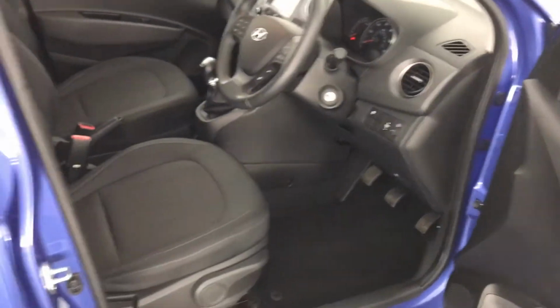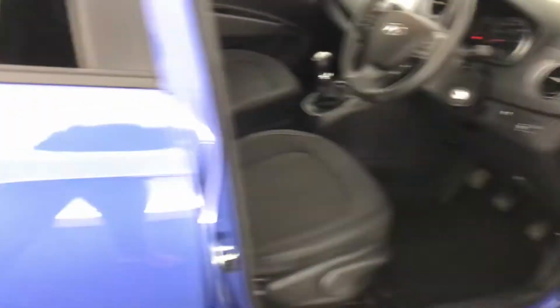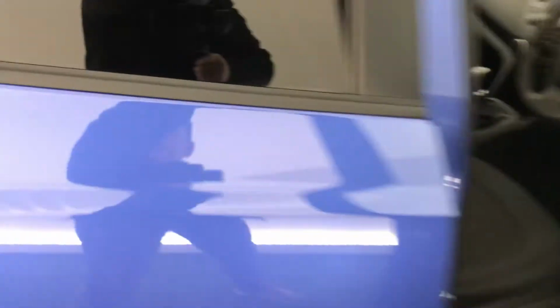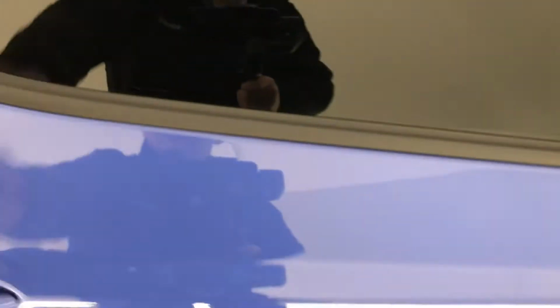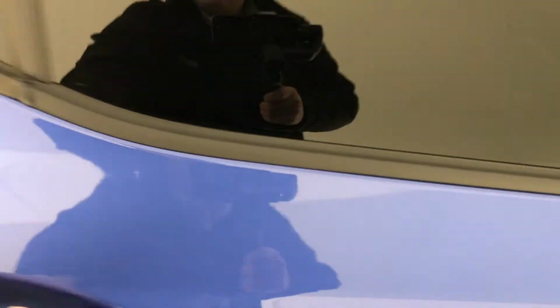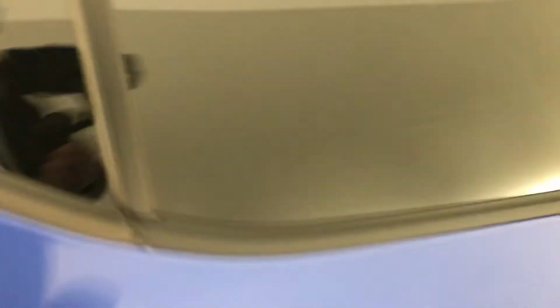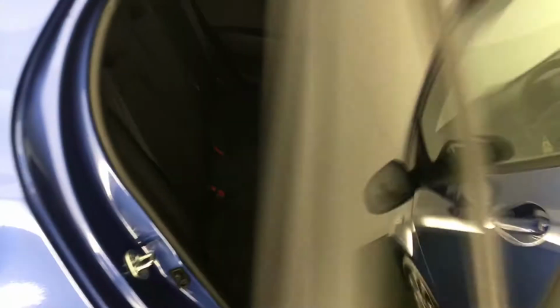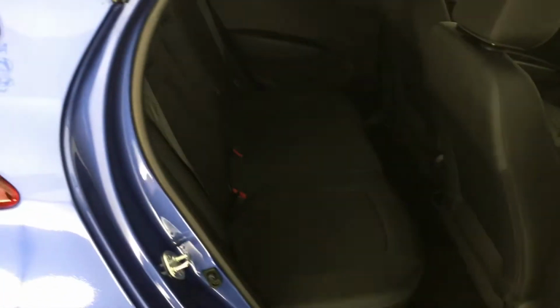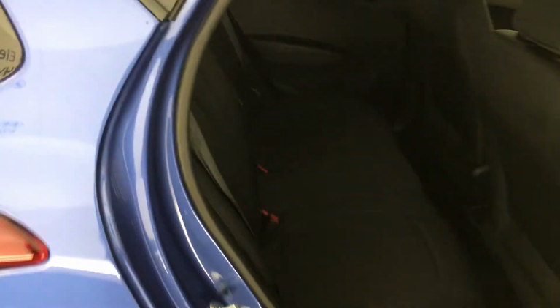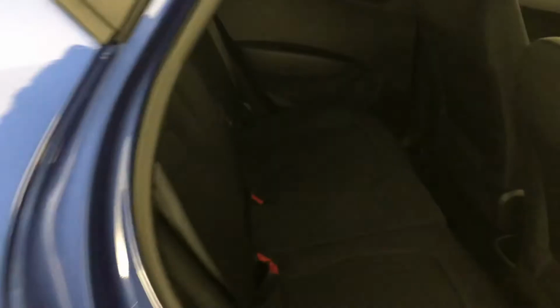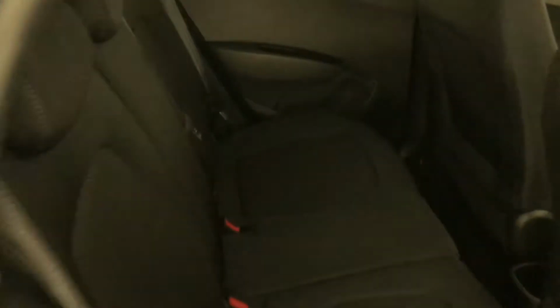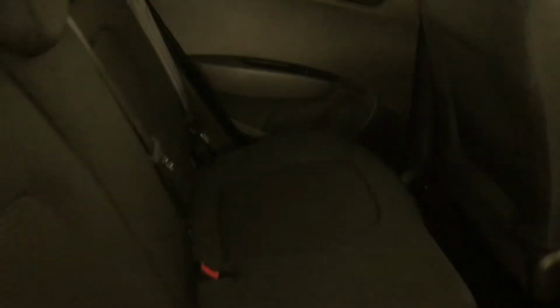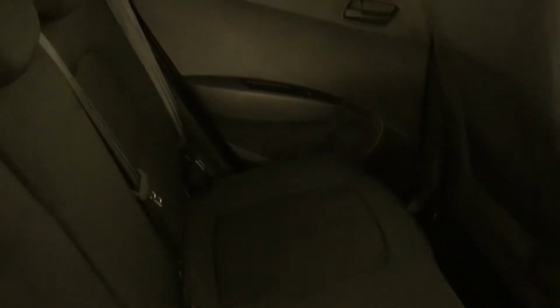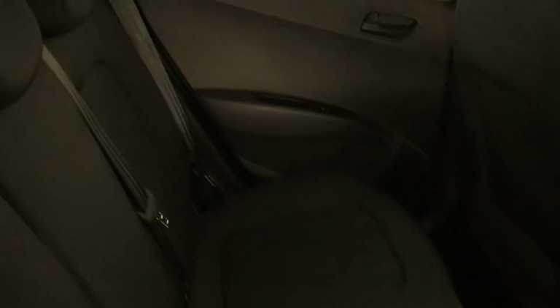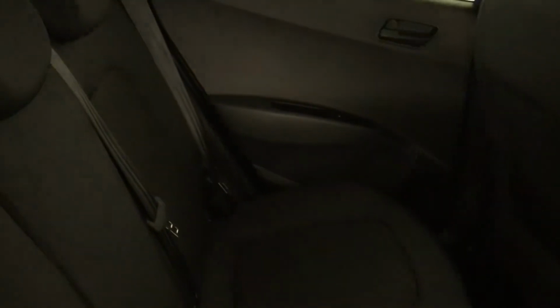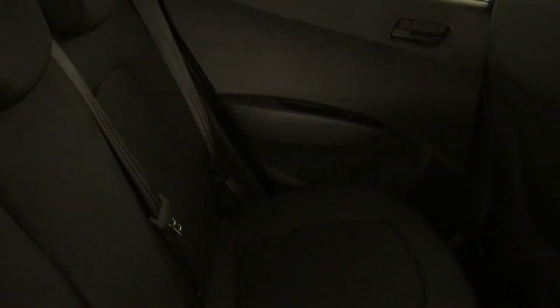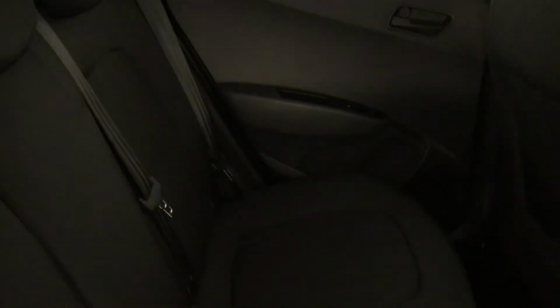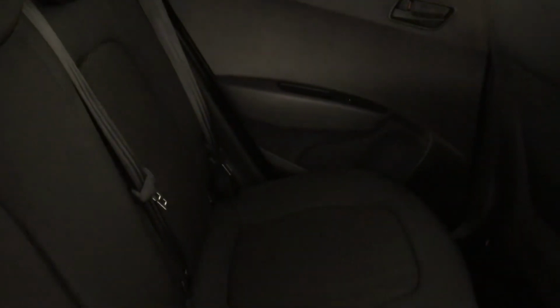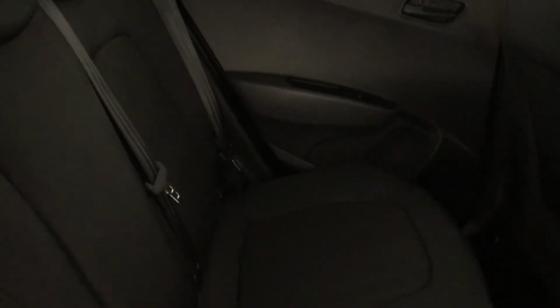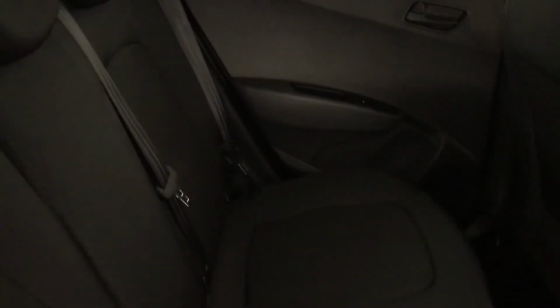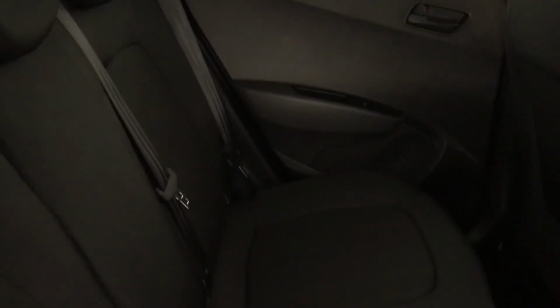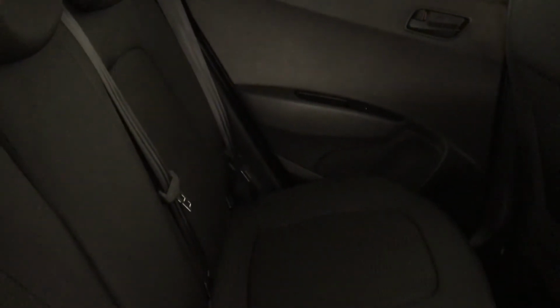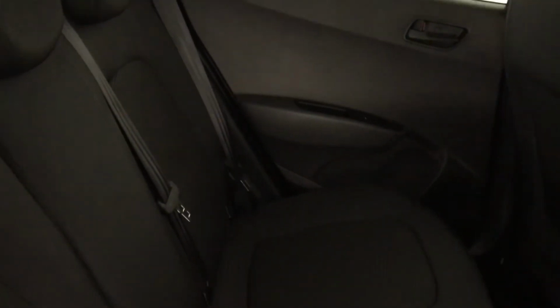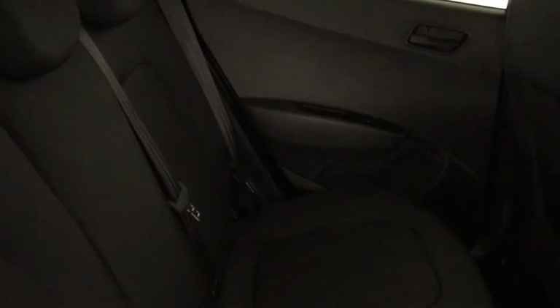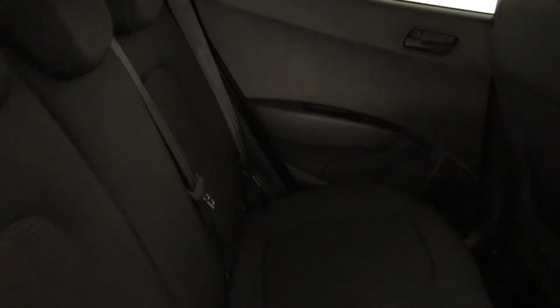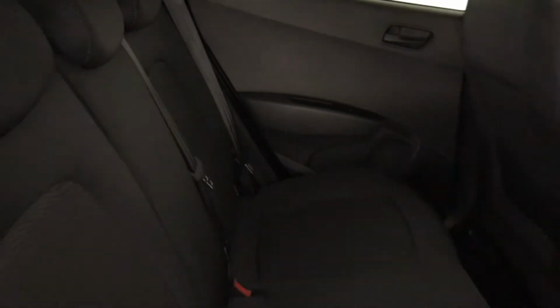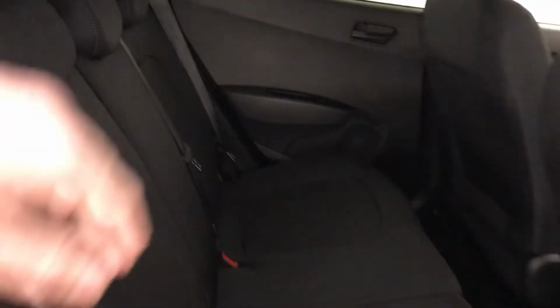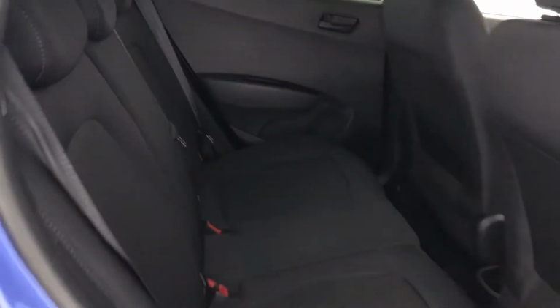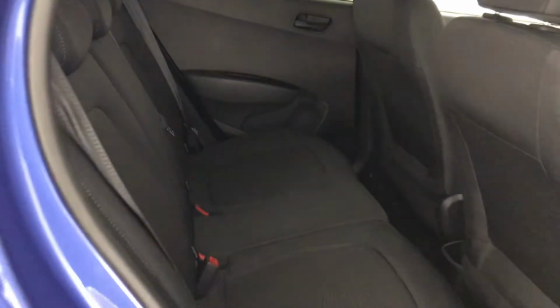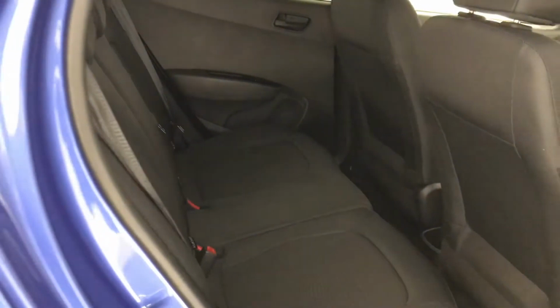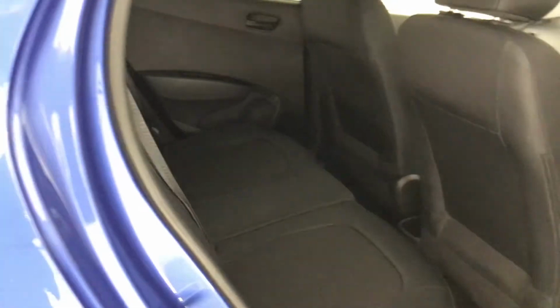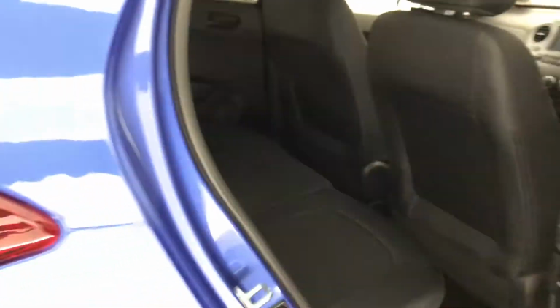In the back as well — lovely and spacious, and it's also really comfortable. So no one will be uncomfortable sitting in the back of this car.